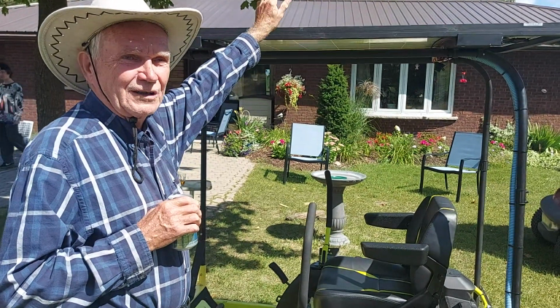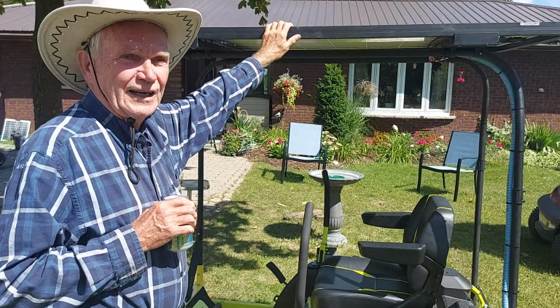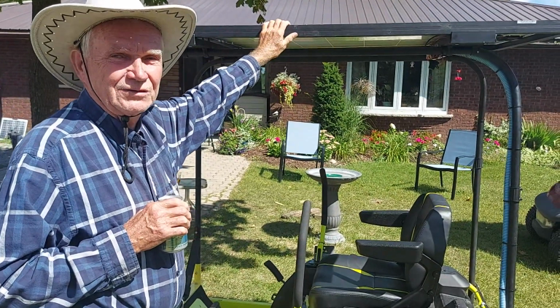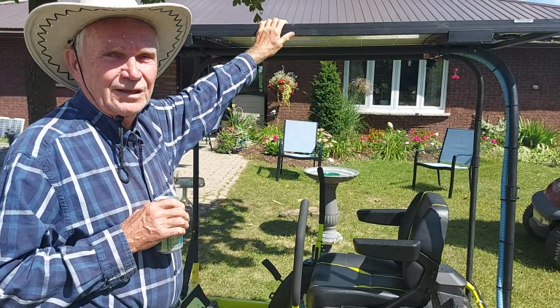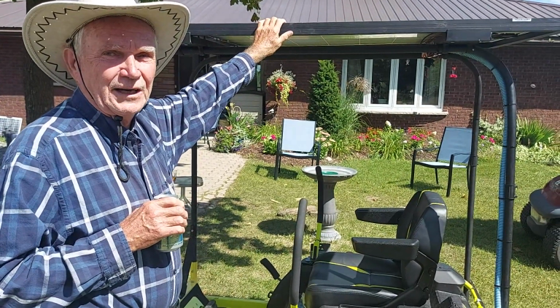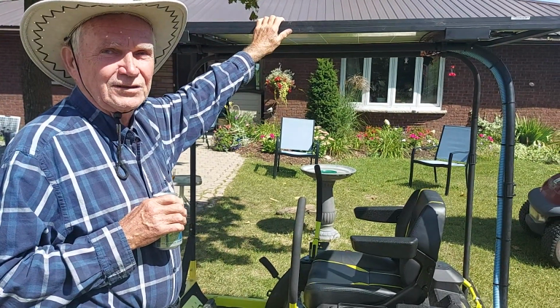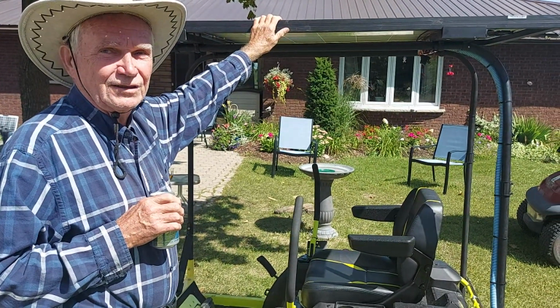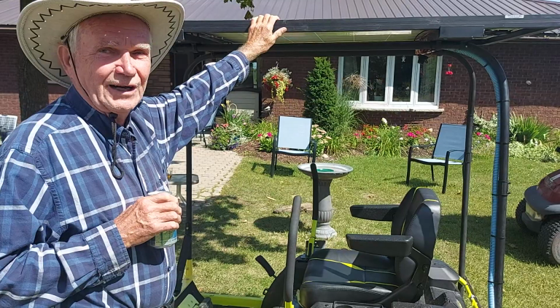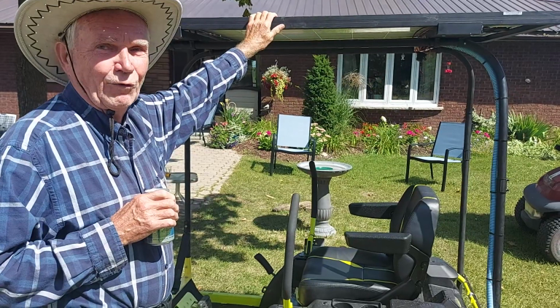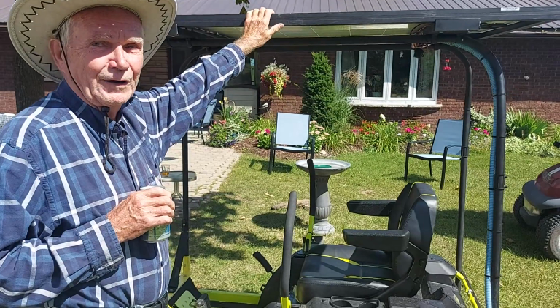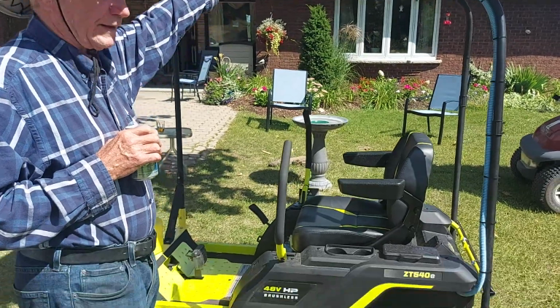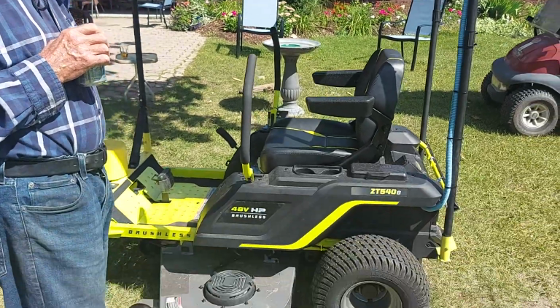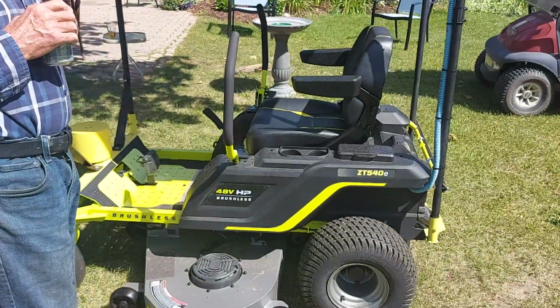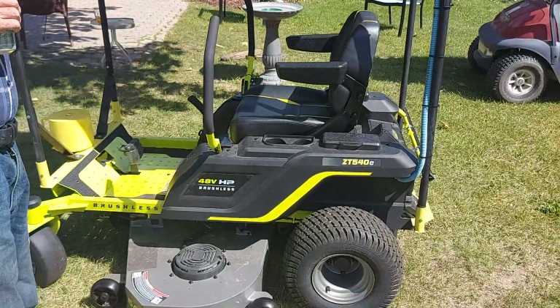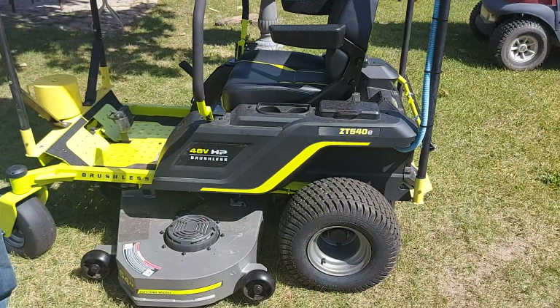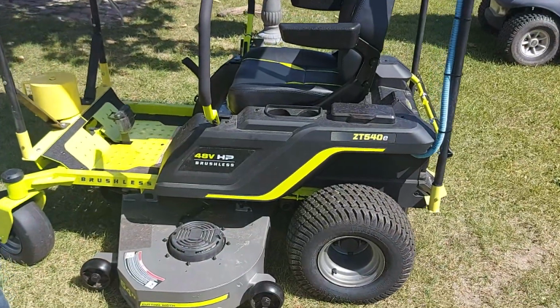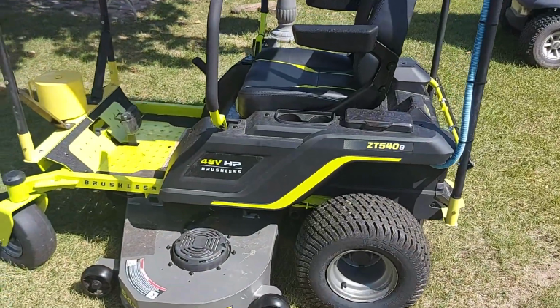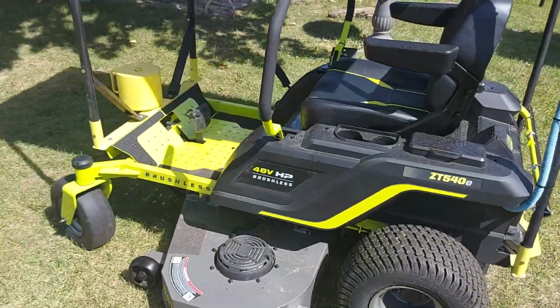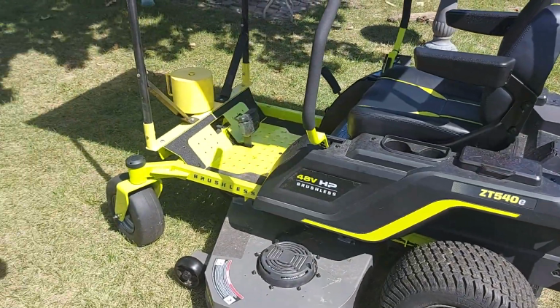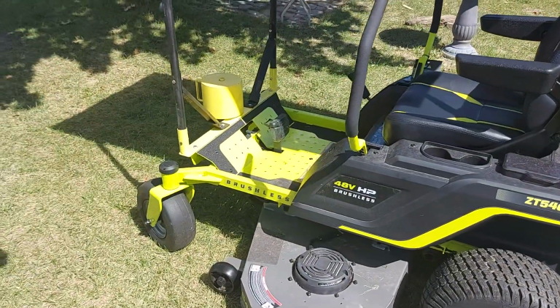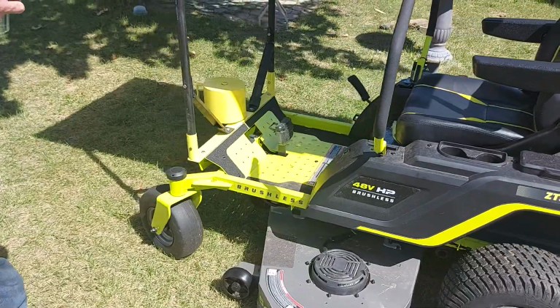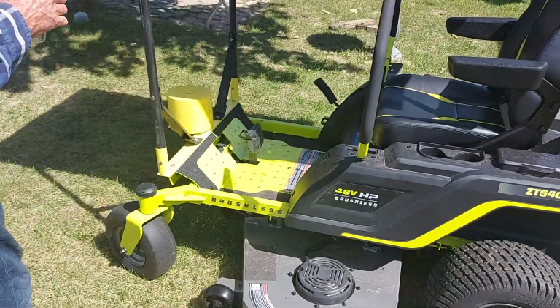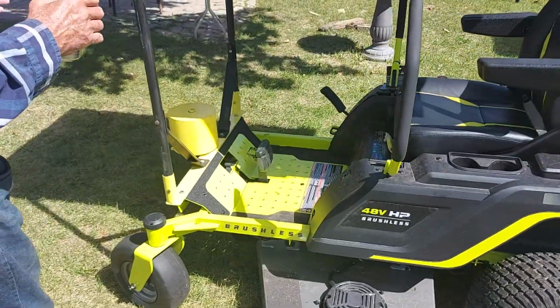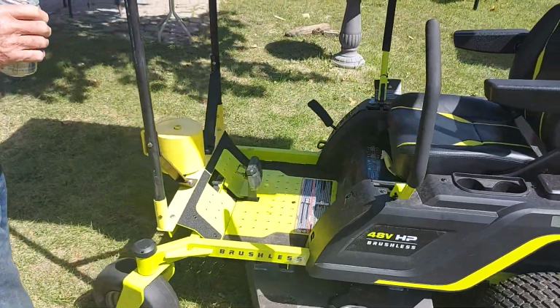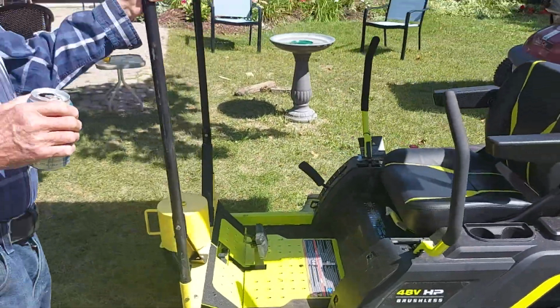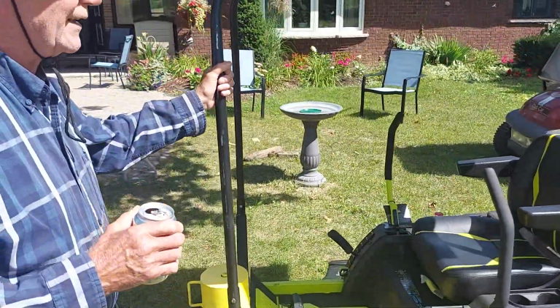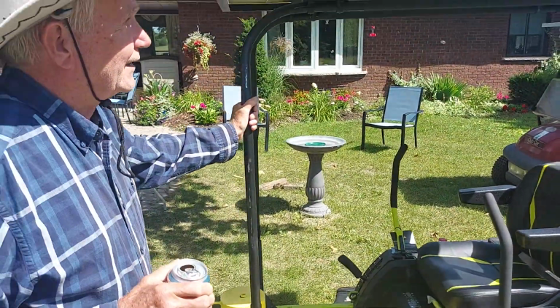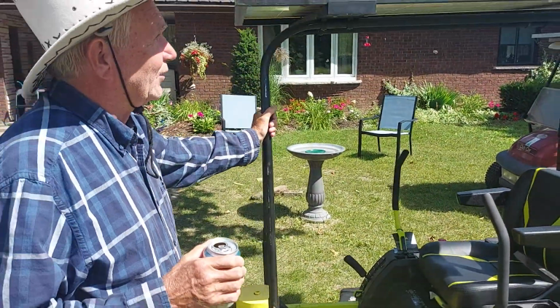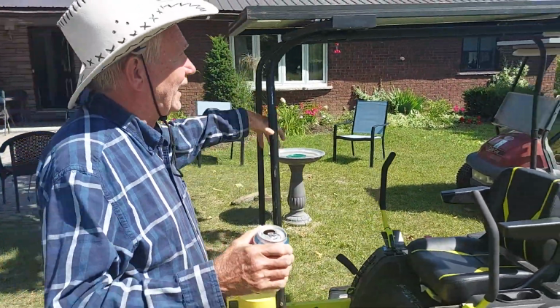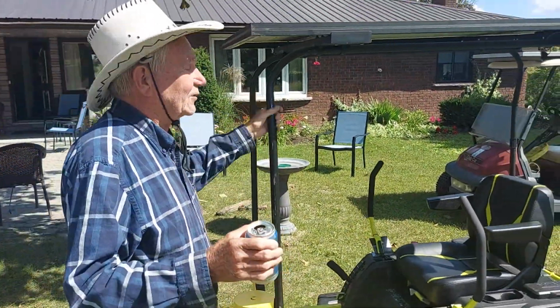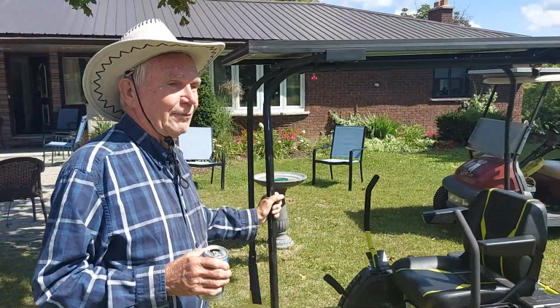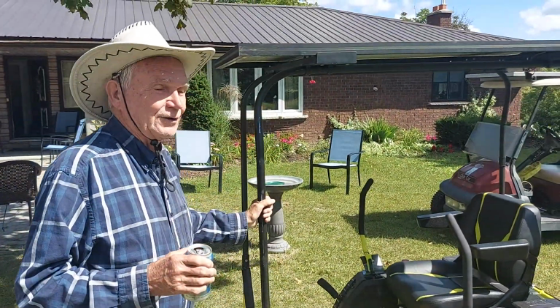So in less than 3 days, you'll have full power. If I can do it — 80 years old — anybody can do it.